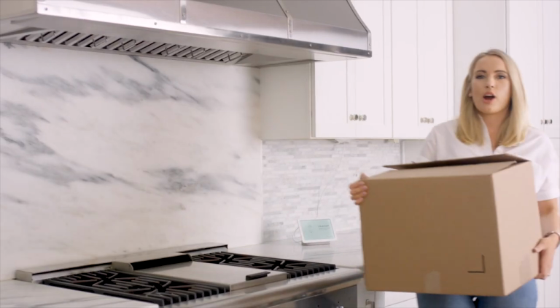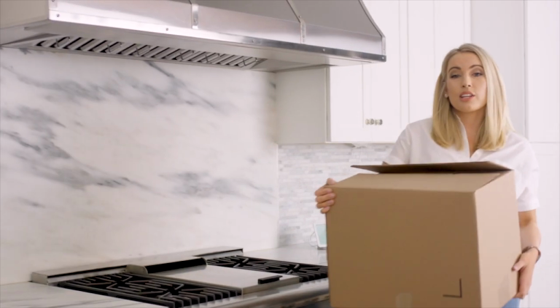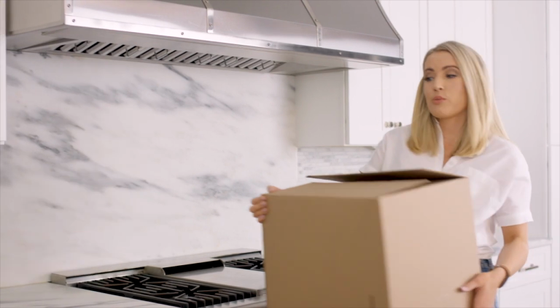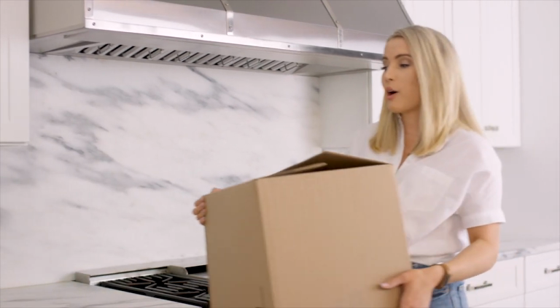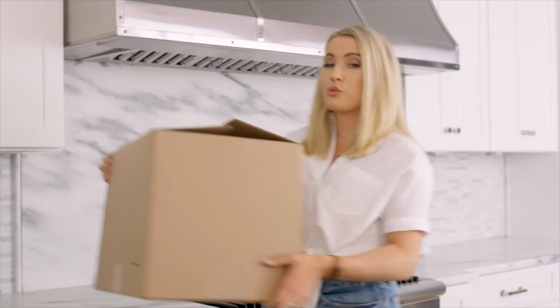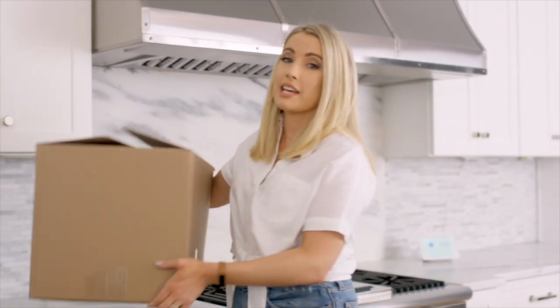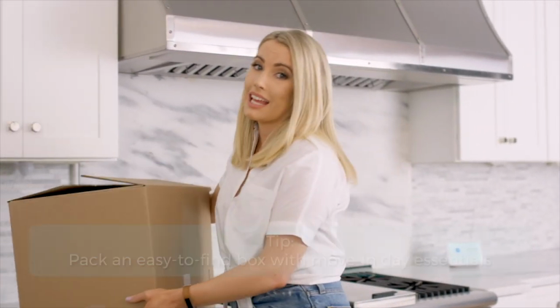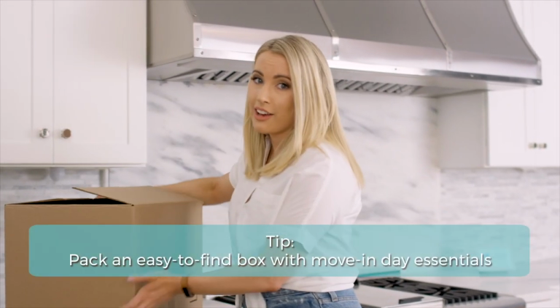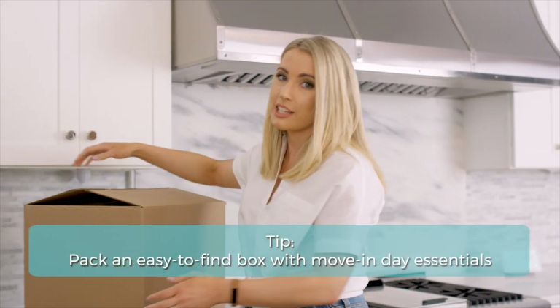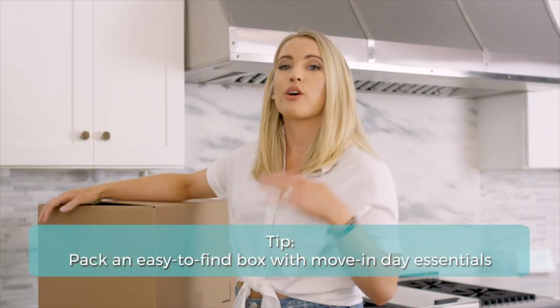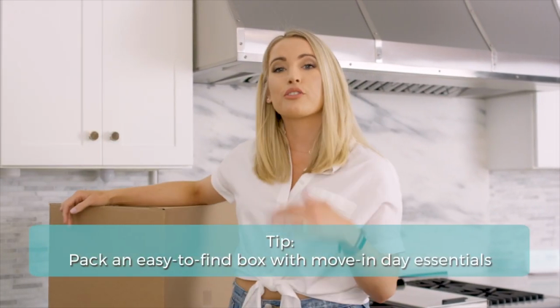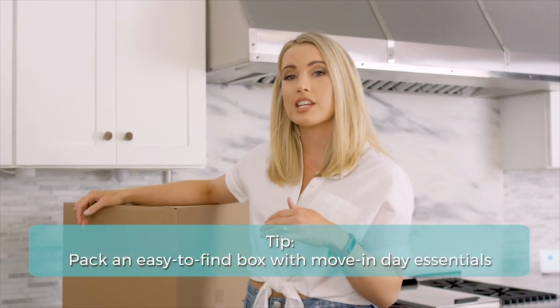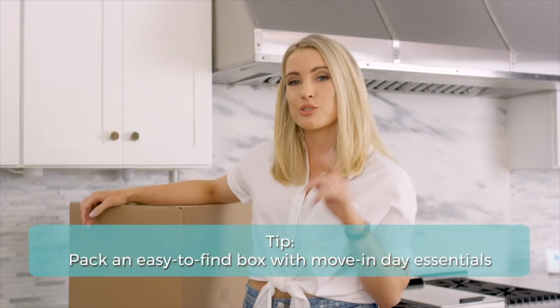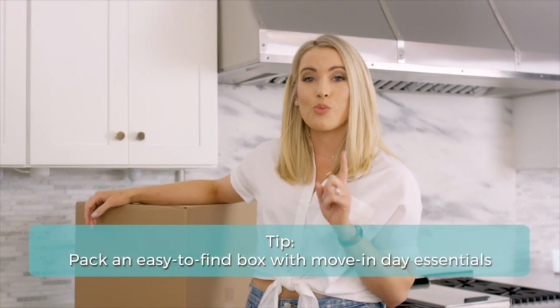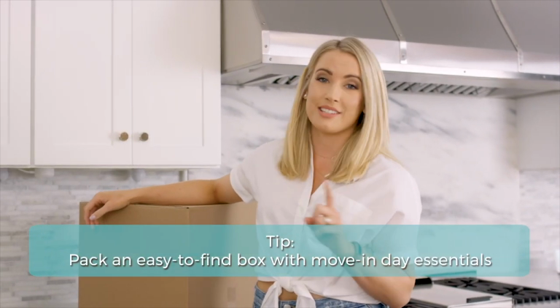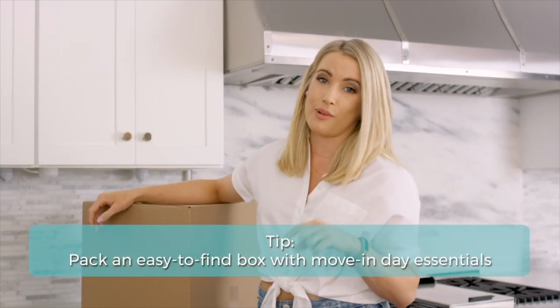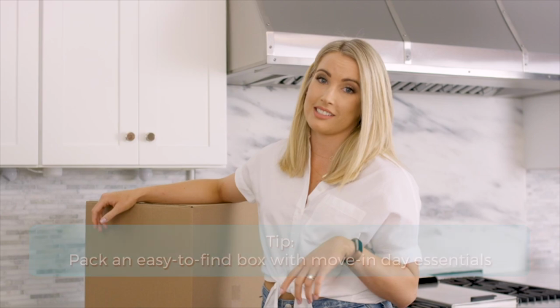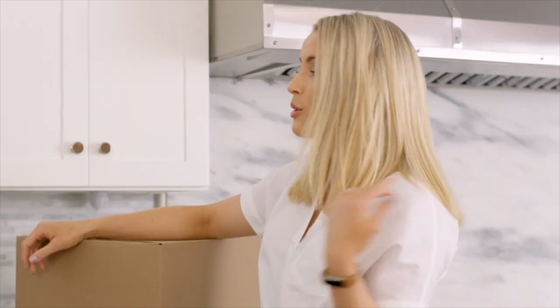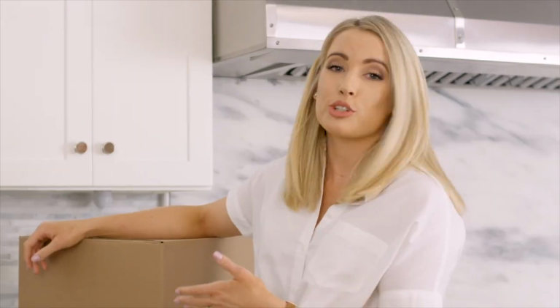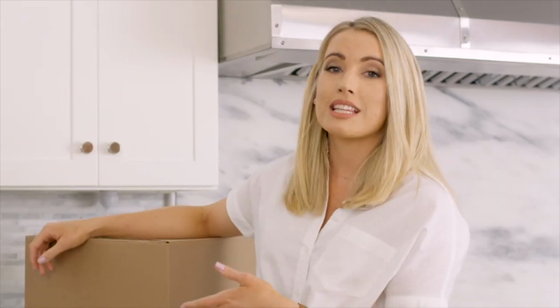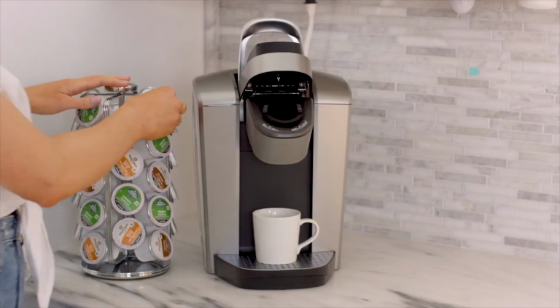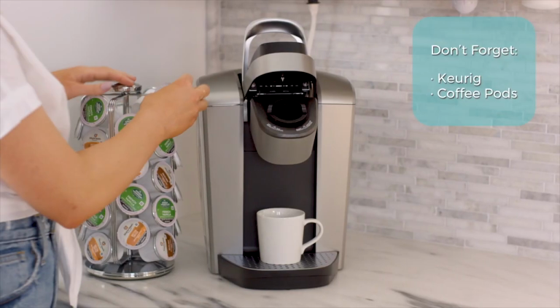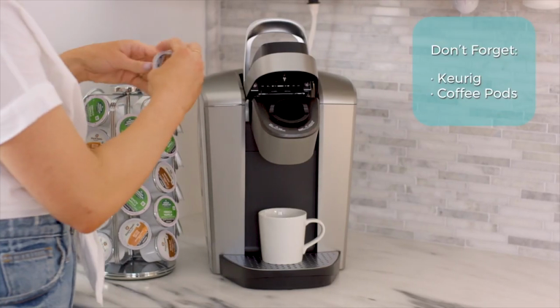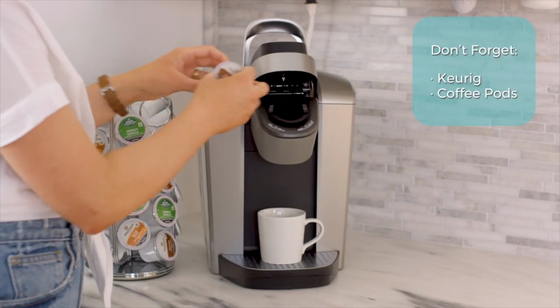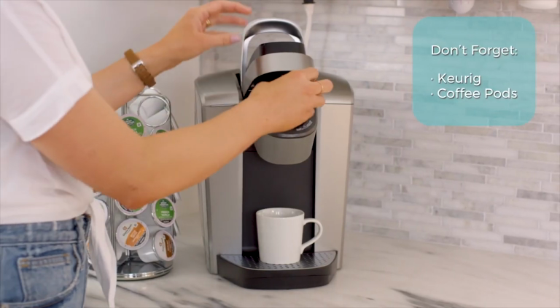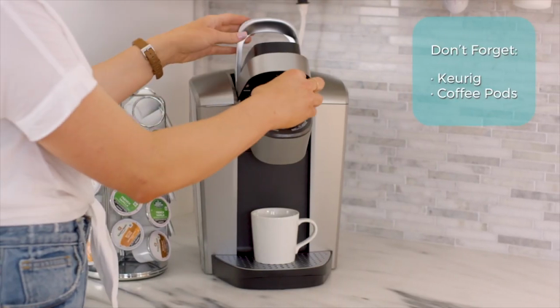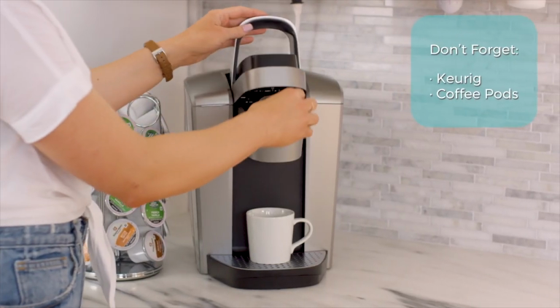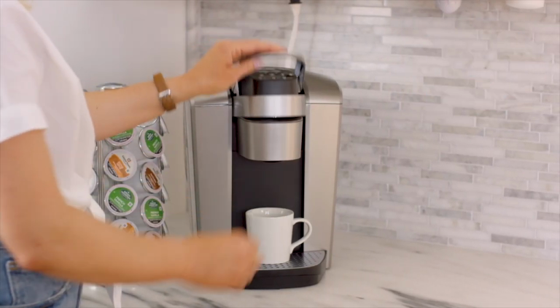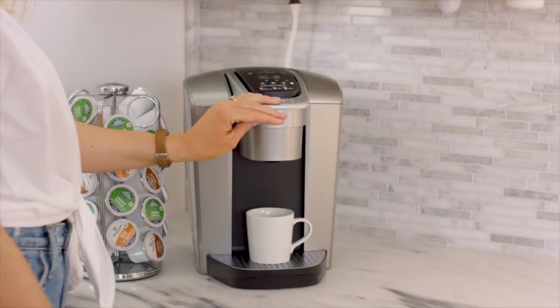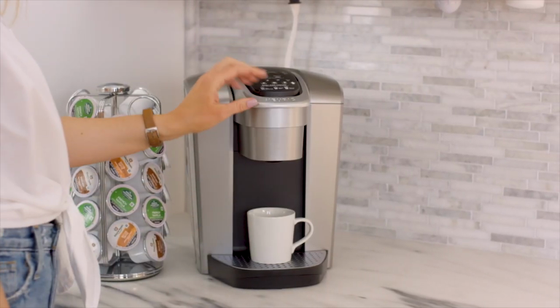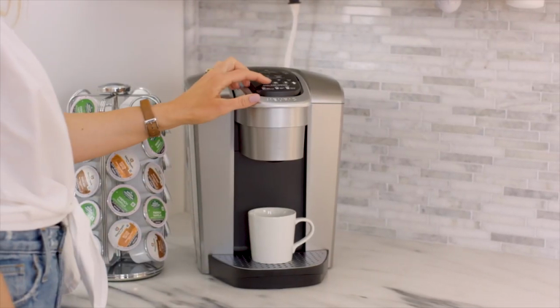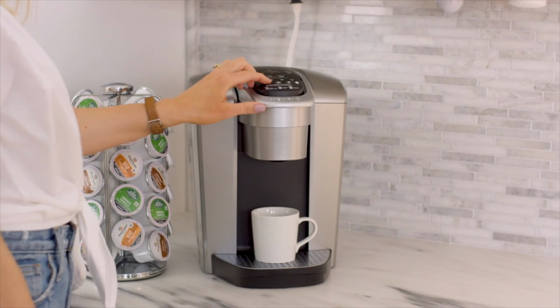A really great way to help your moving day be less chaotic is putting all of your first day essentials in one easy to find box. You want to make sure you're putting things like coffee pods and your Keurig in here, that way your coffee breaks are a lot faster.